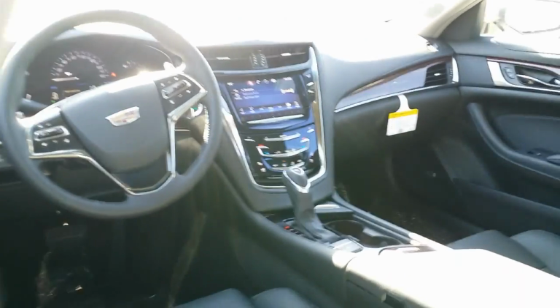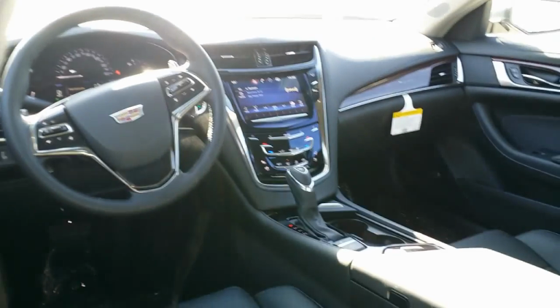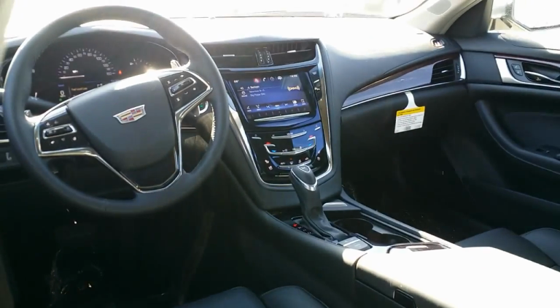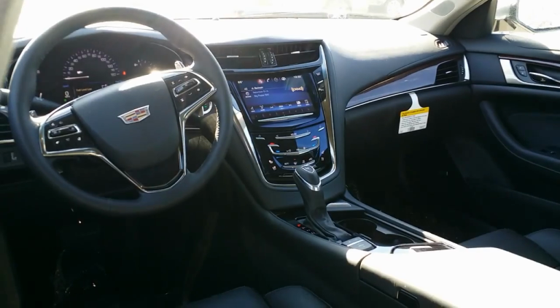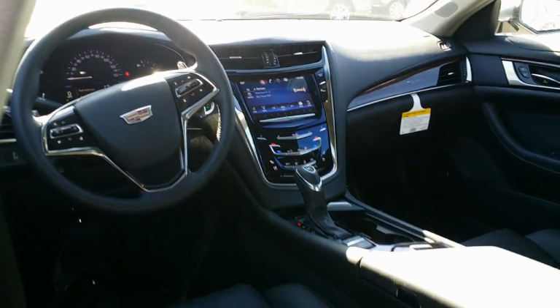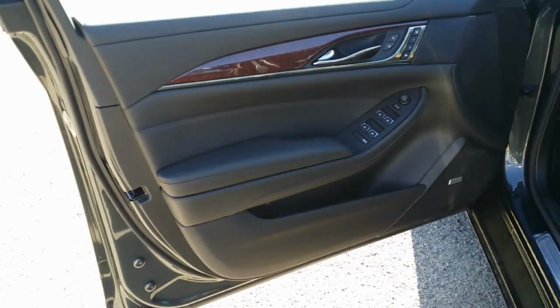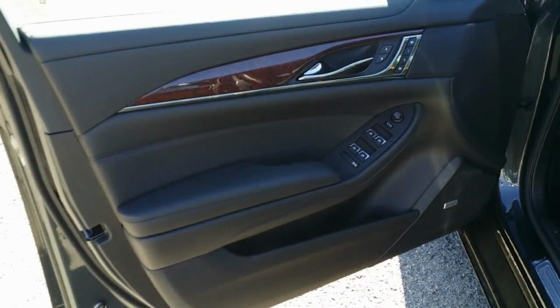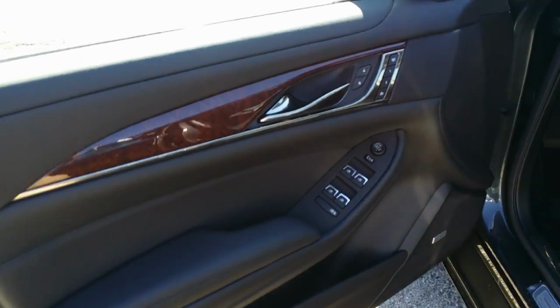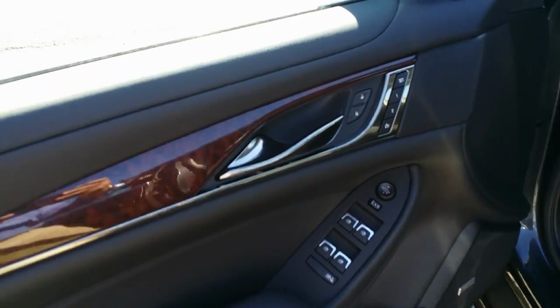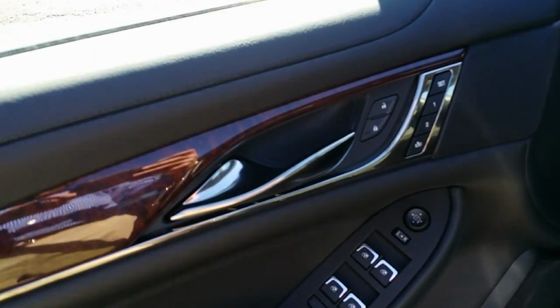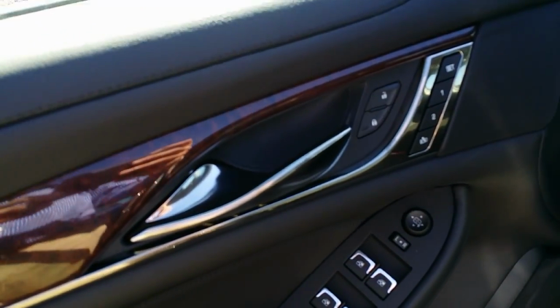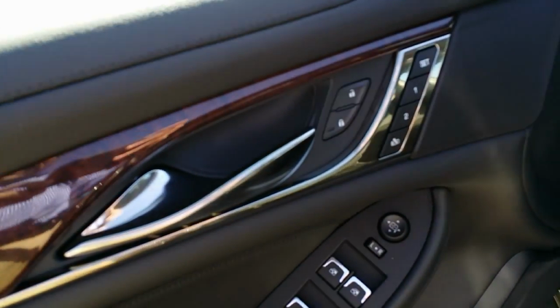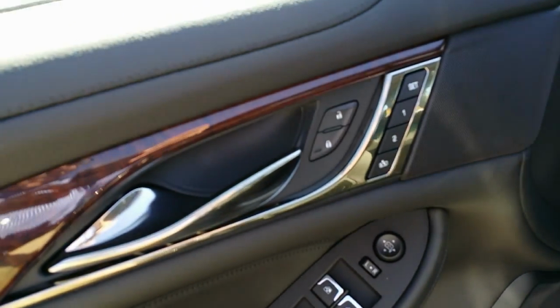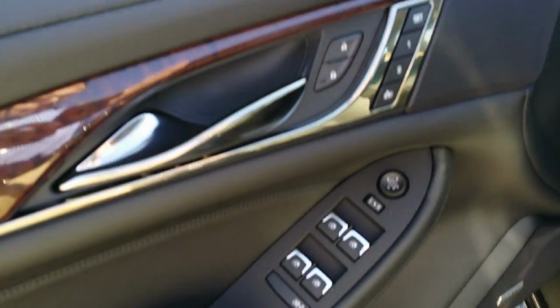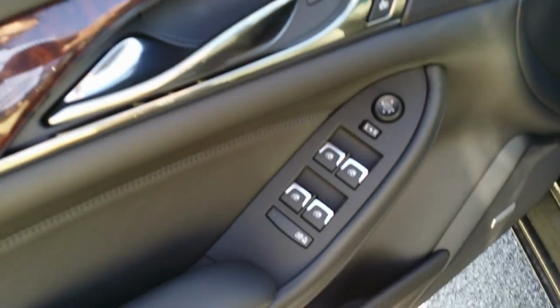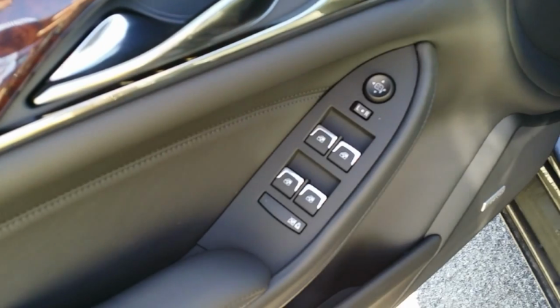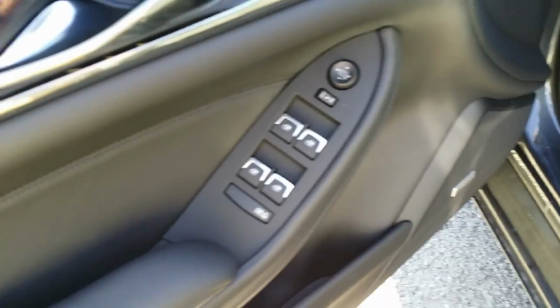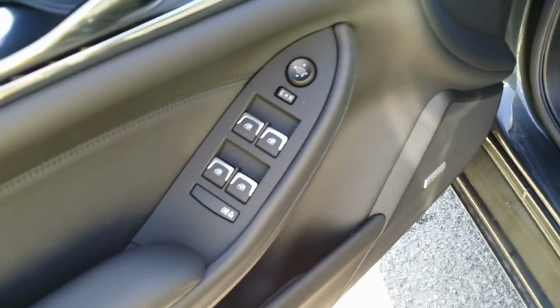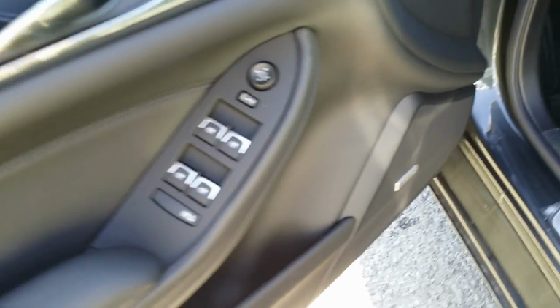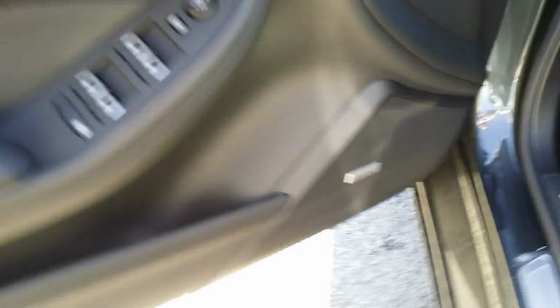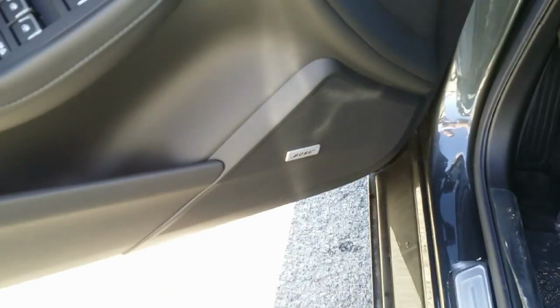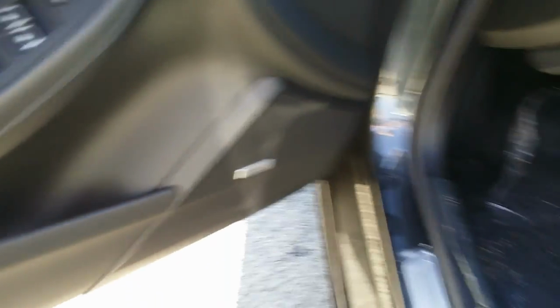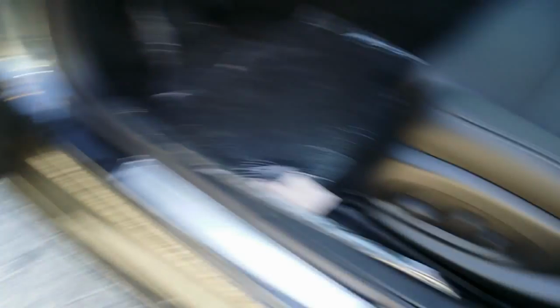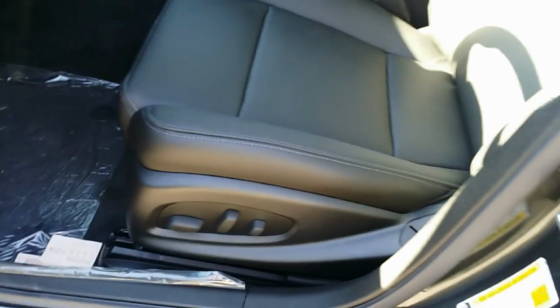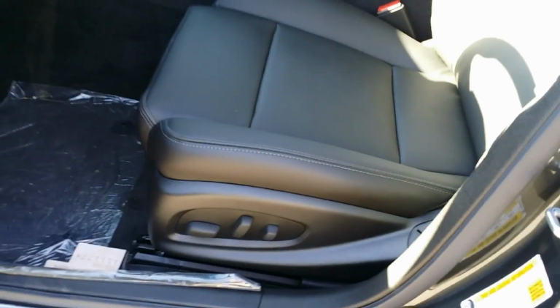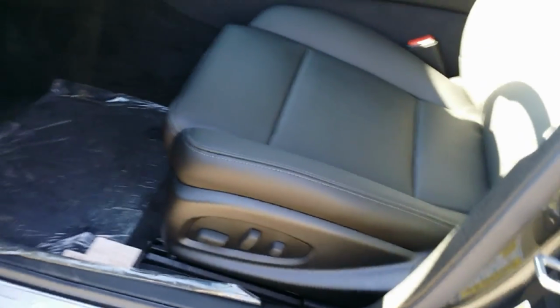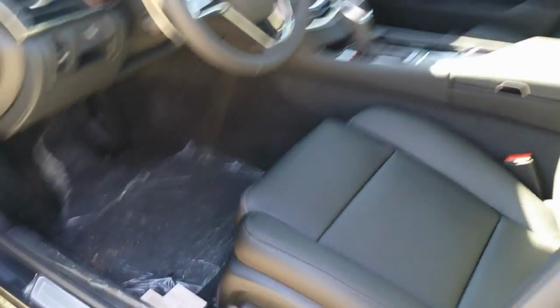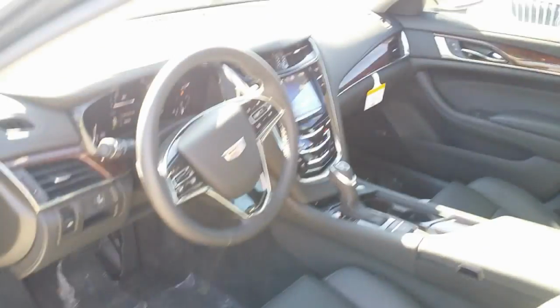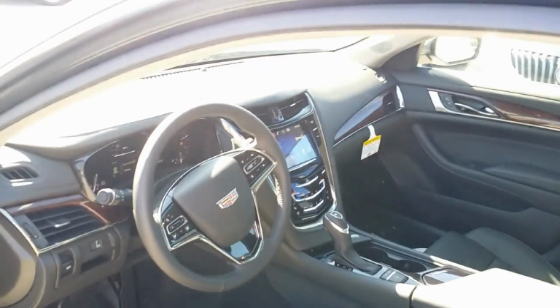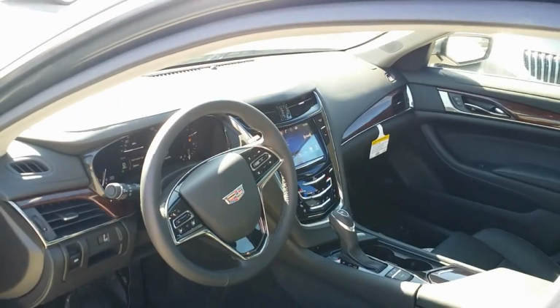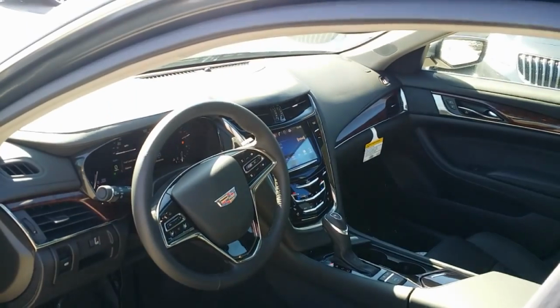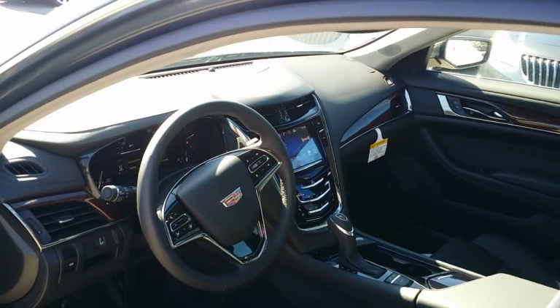There's a look at the instrument panel. There's your door locks, your memory seats, exit memory, window controls, side view mirrors, Bose Premium Sound. You got your power controls for the seat. And a nice look at the instrument panel.